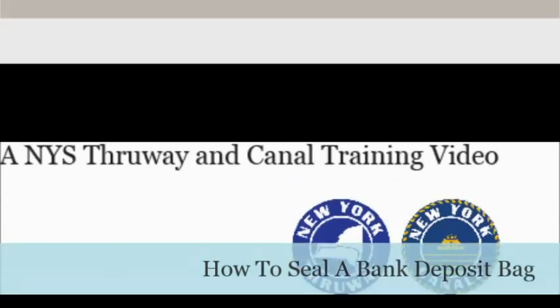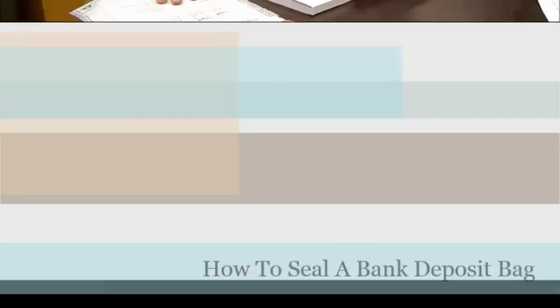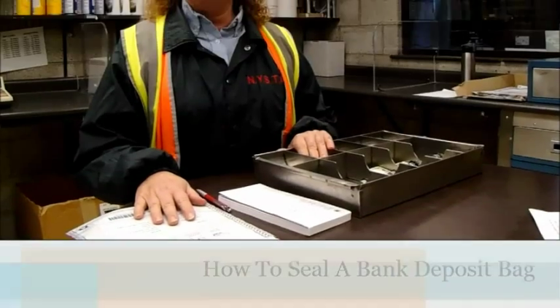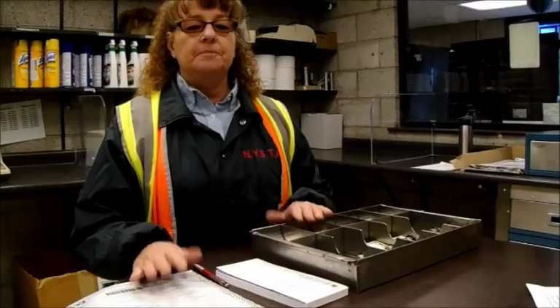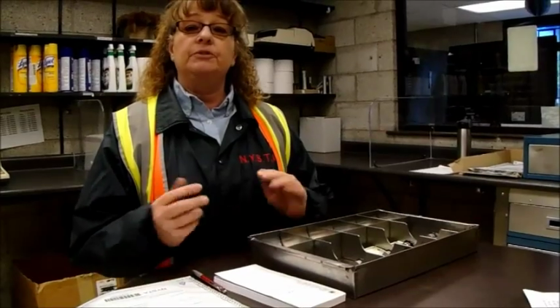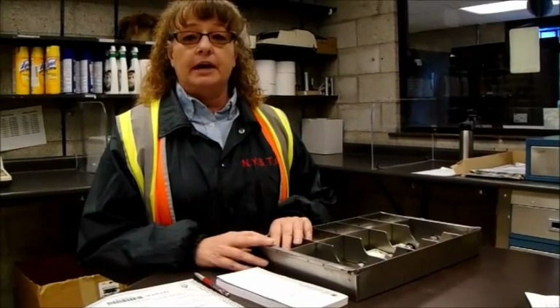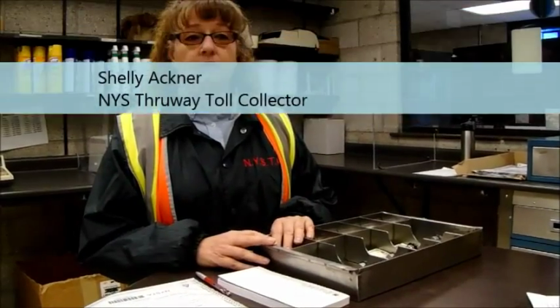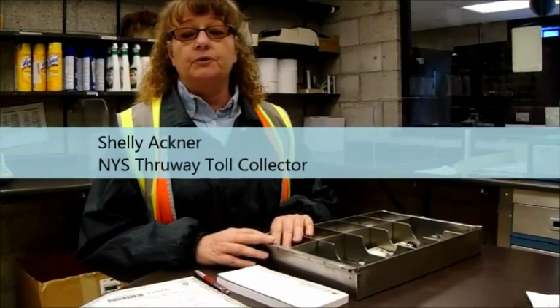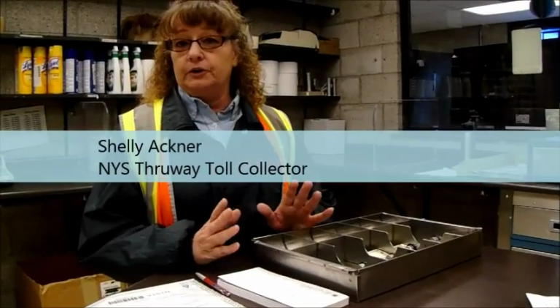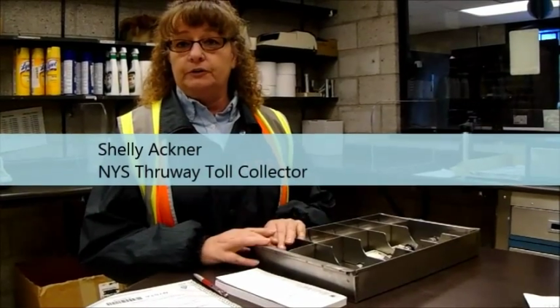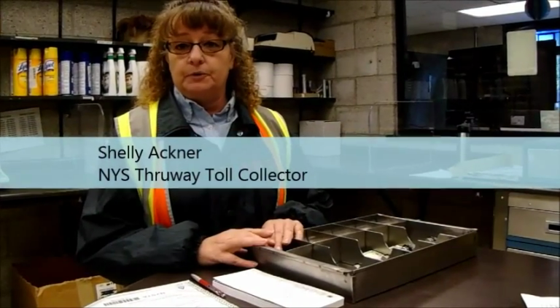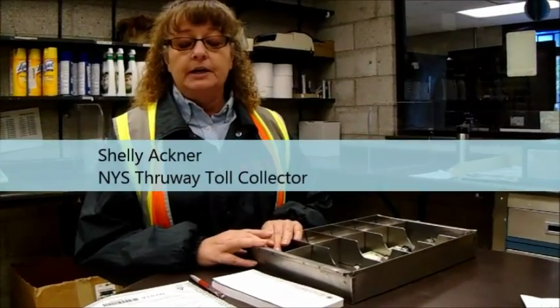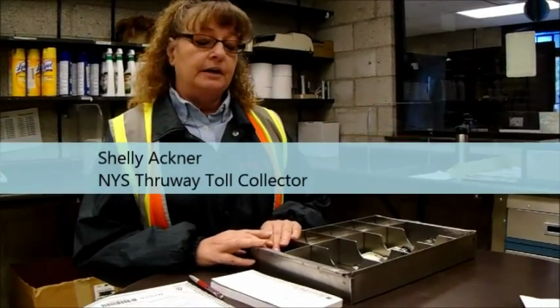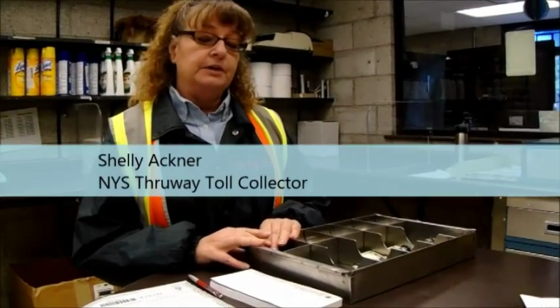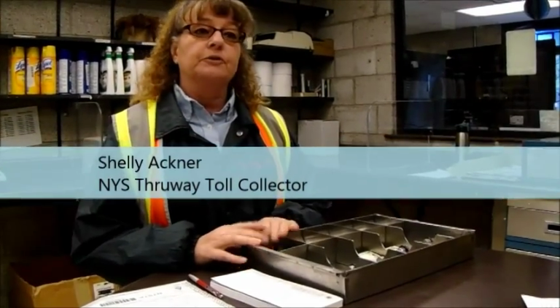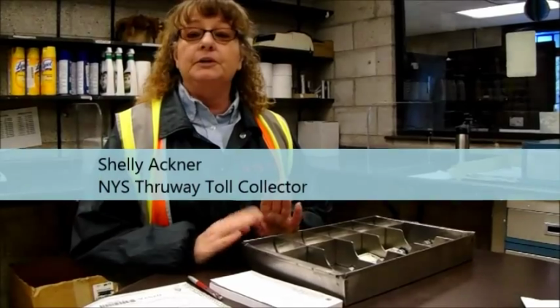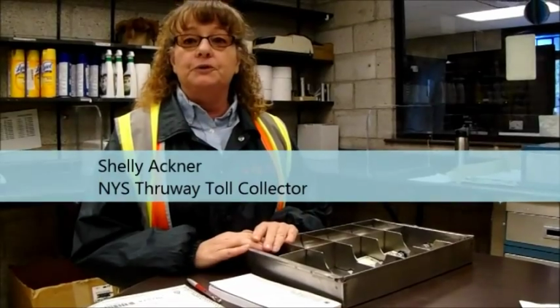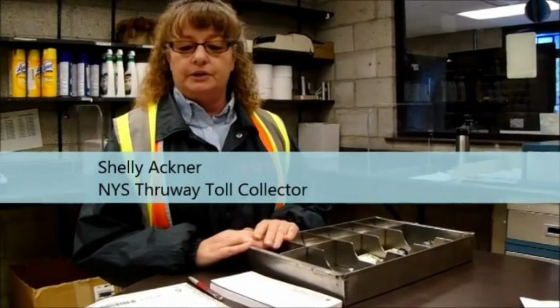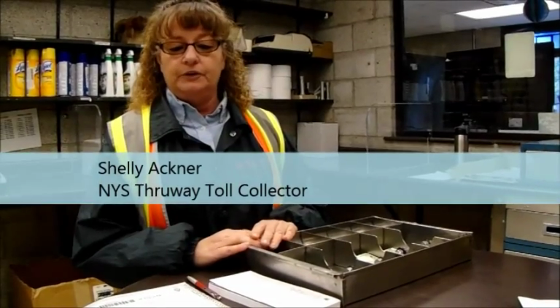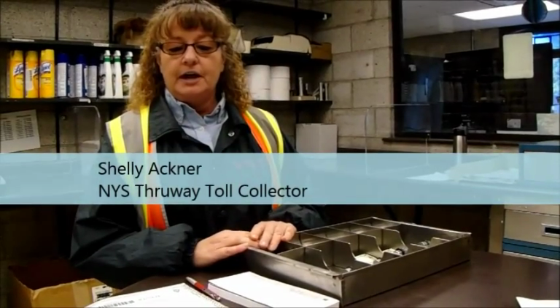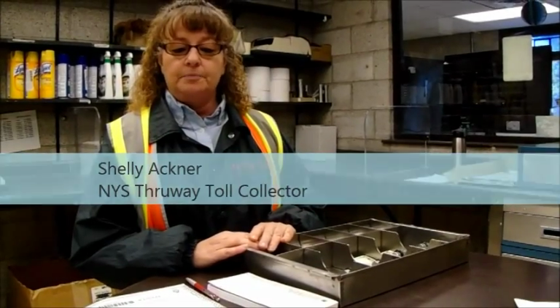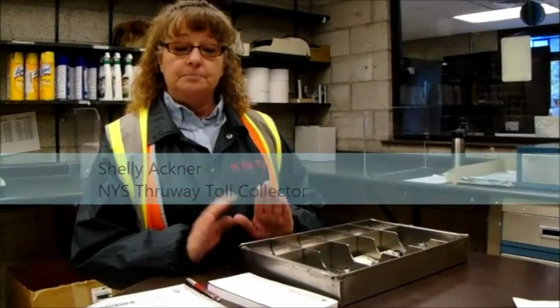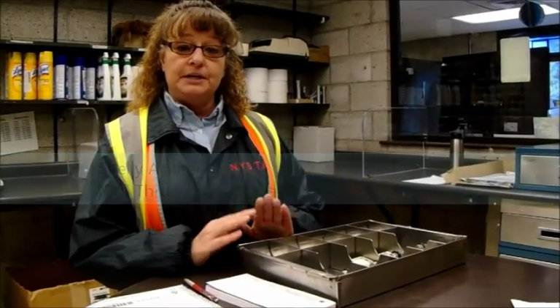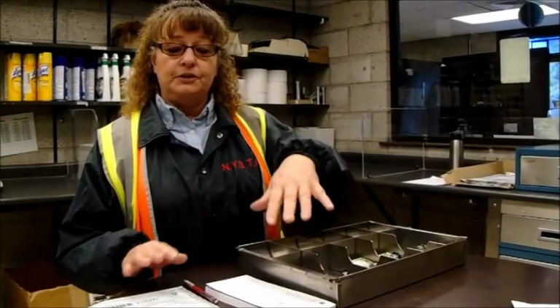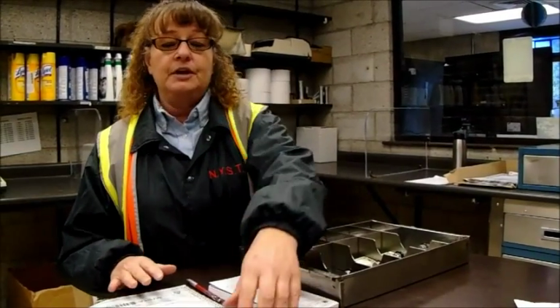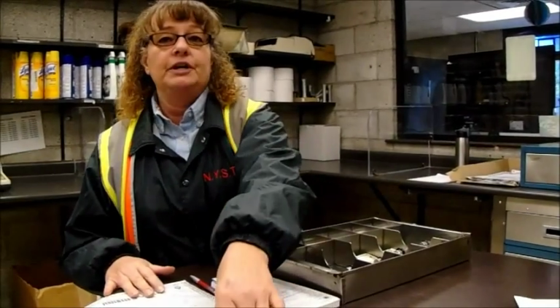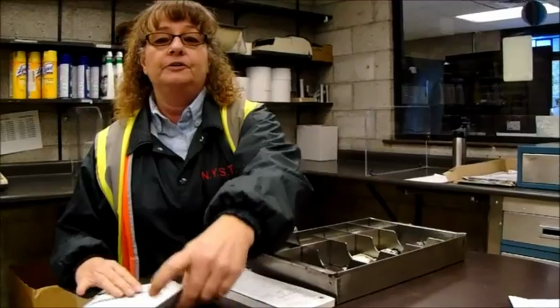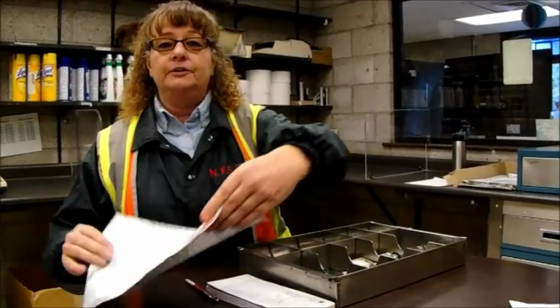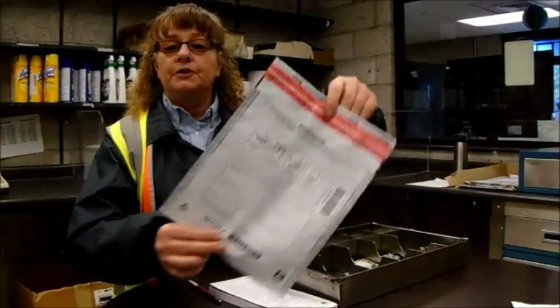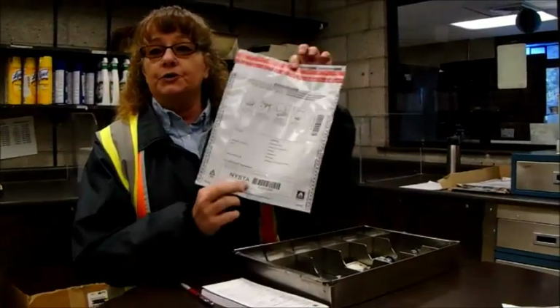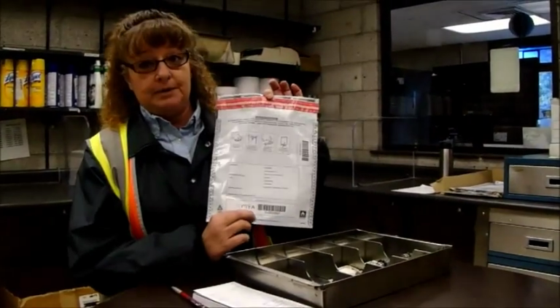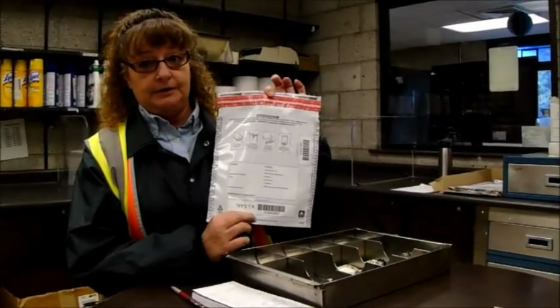Good morning everyone. My name is Shelly Ackner. I'm a Toll Collector on the New York State Thruway and I've been here for a little over 33 years. I'm here making this video to demonstrate how to seal our new bank bags.